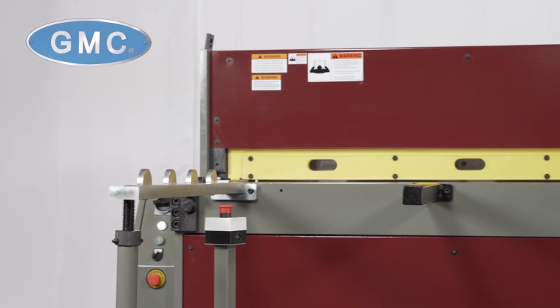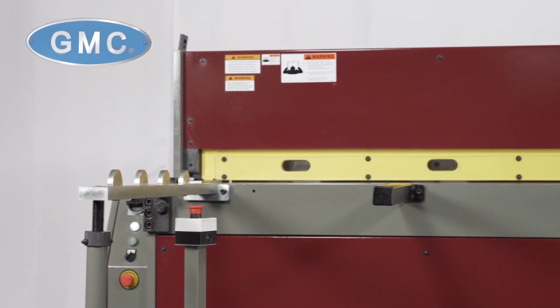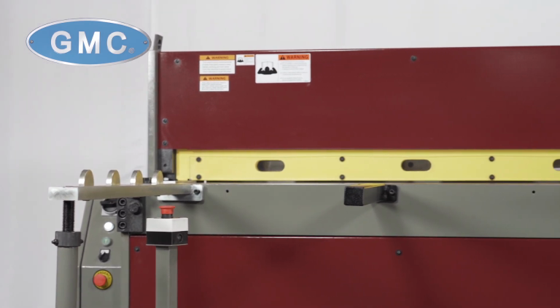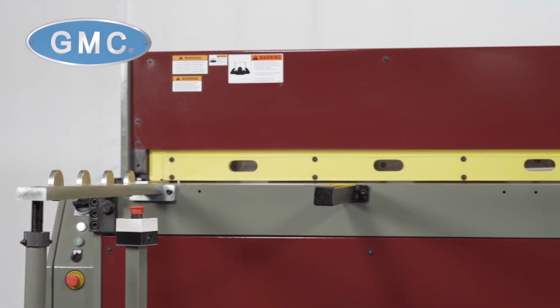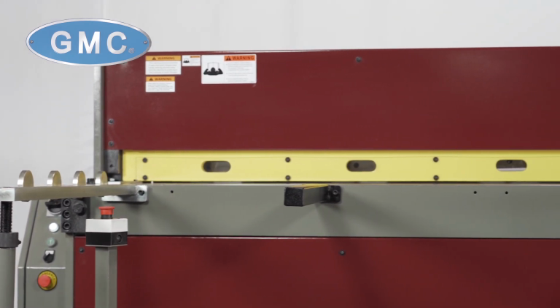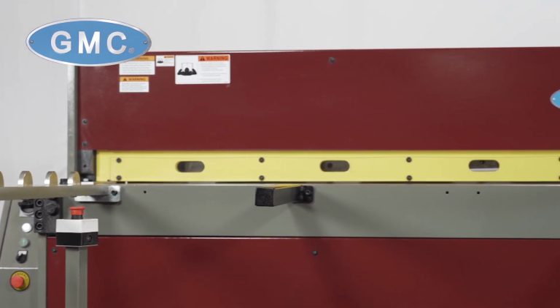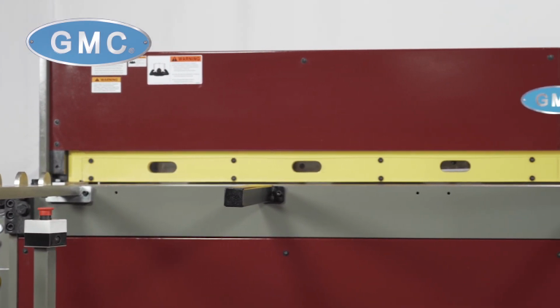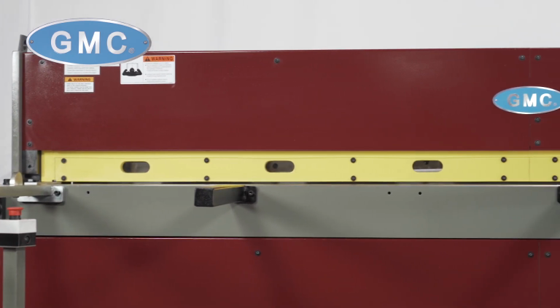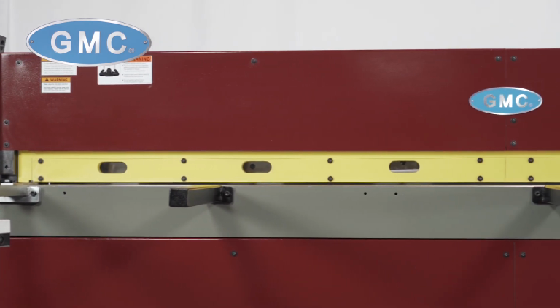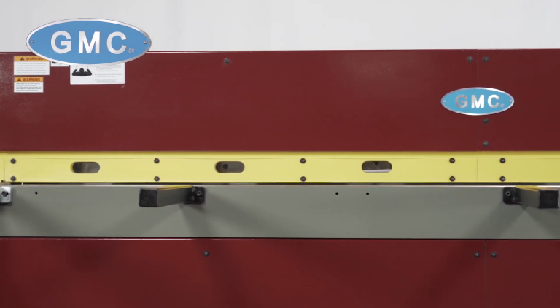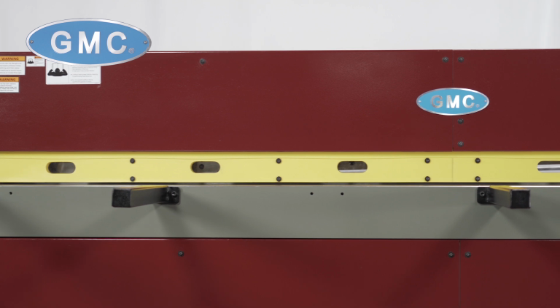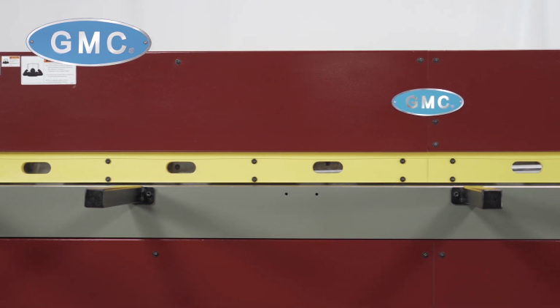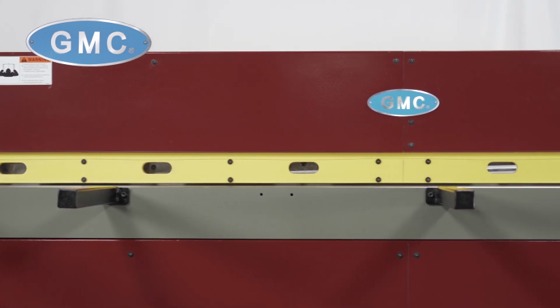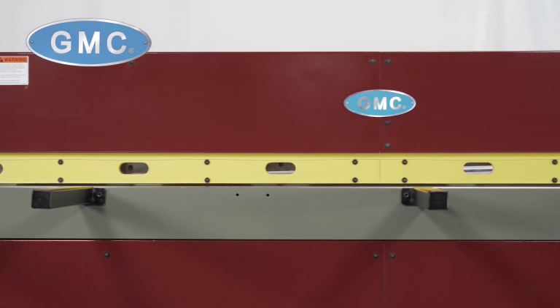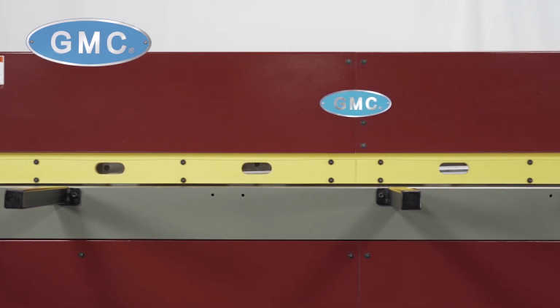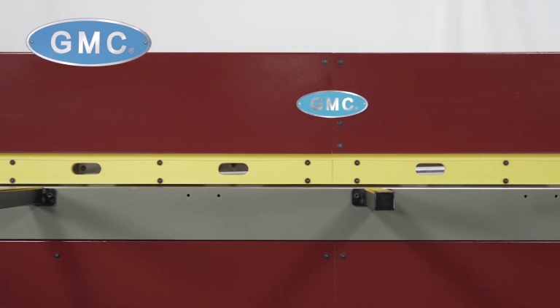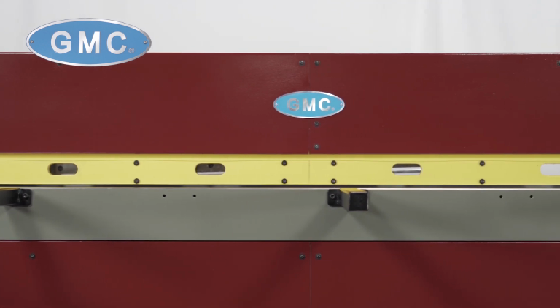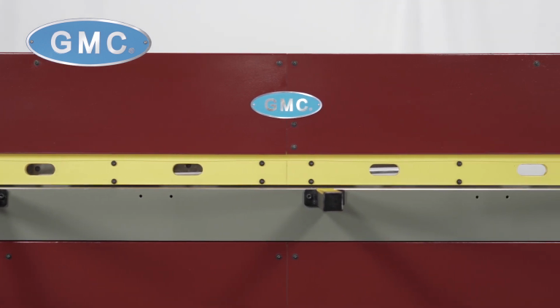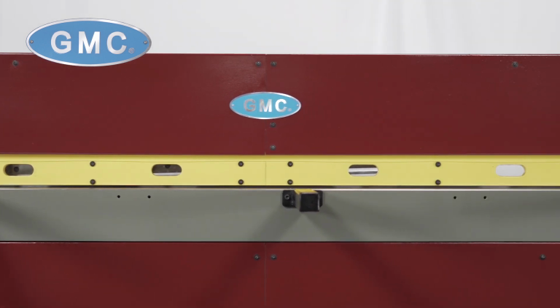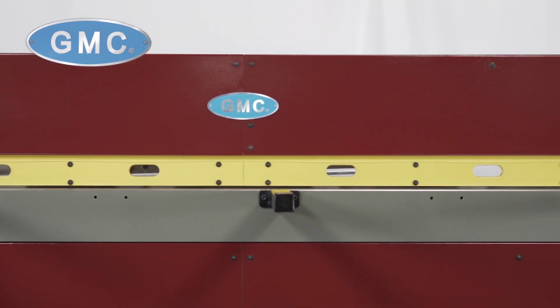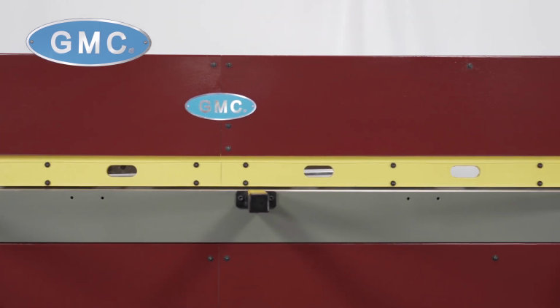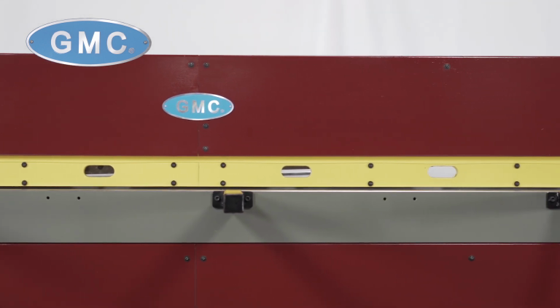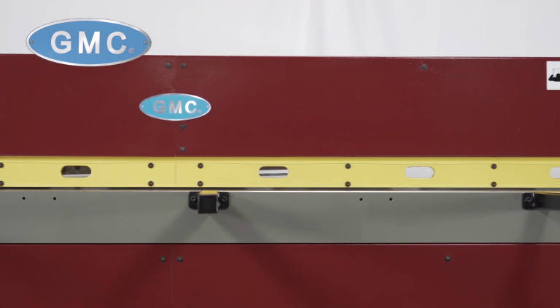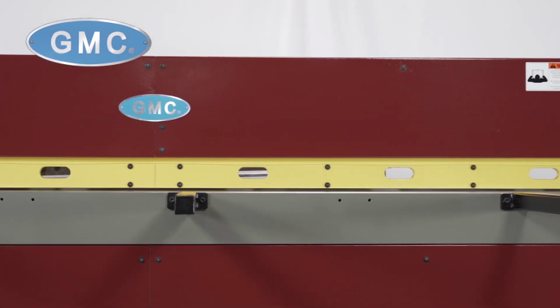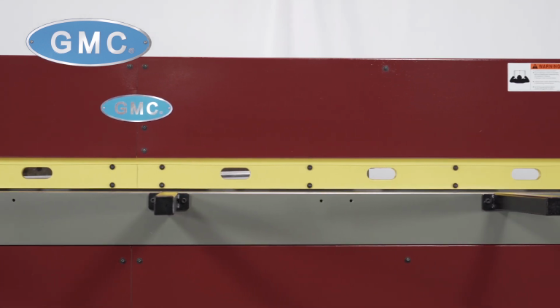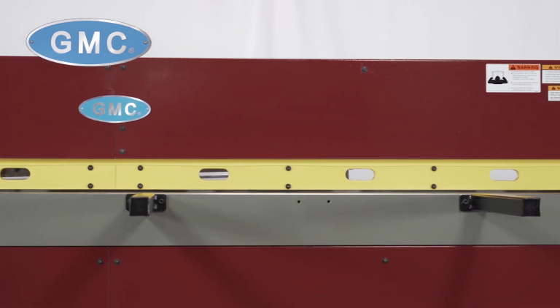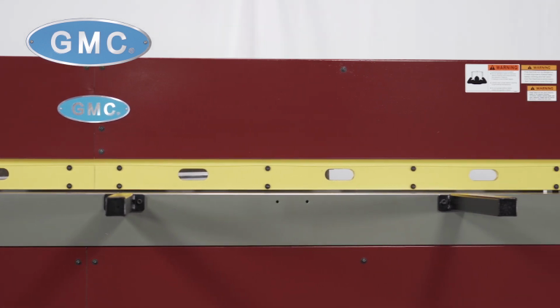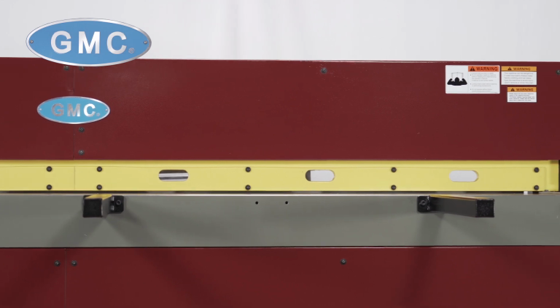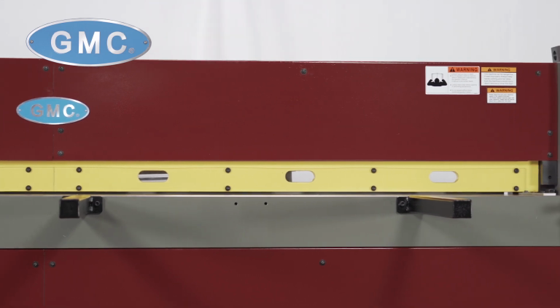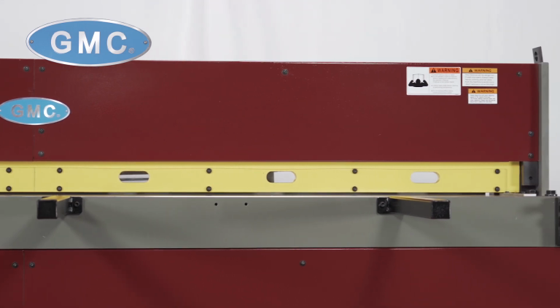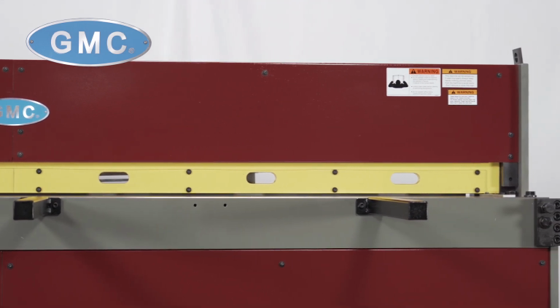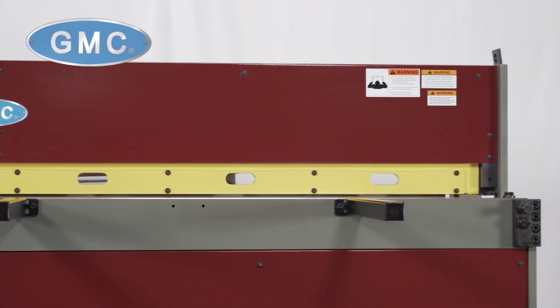It also includes e-stops for emergency shut-off that meet OSHA requirements, and auto or inch select availability. The upper and lower blades are made of high-alloy hardened steel and have two edges each, so the shear can be turned one time before sharpening.